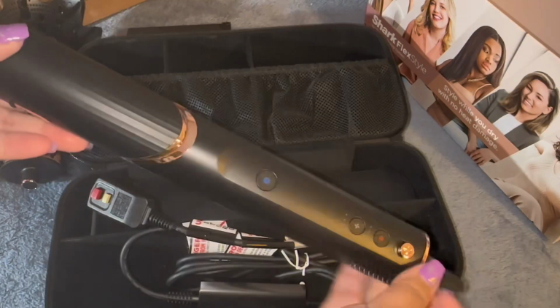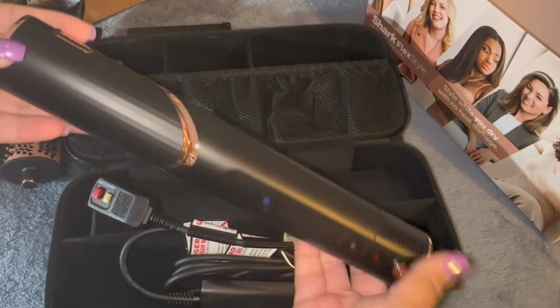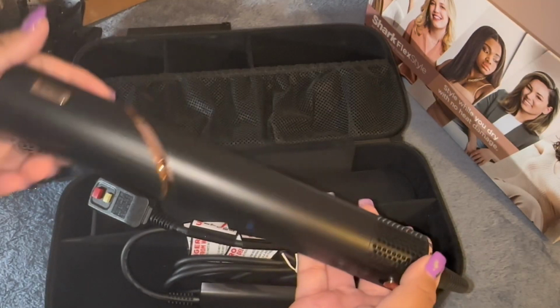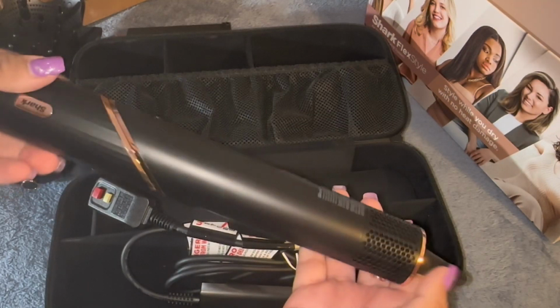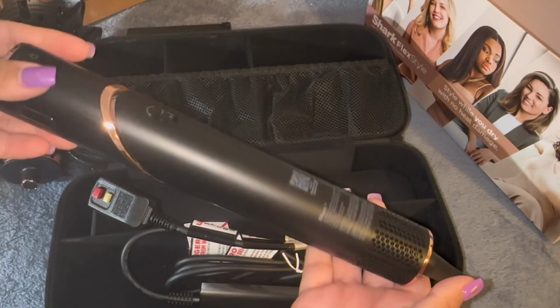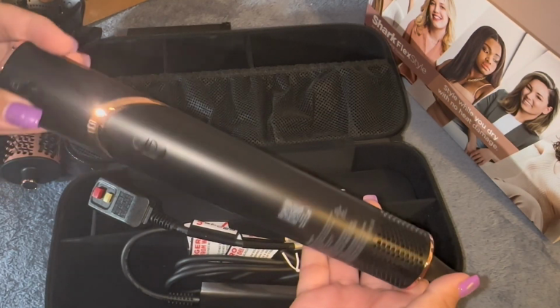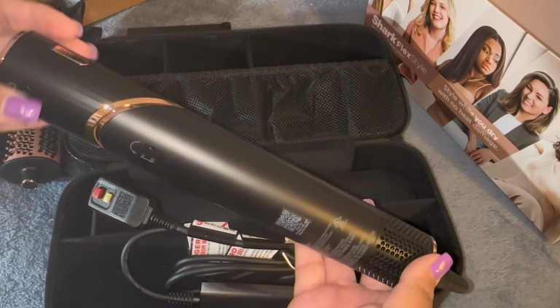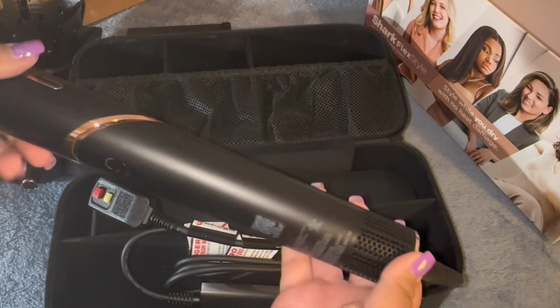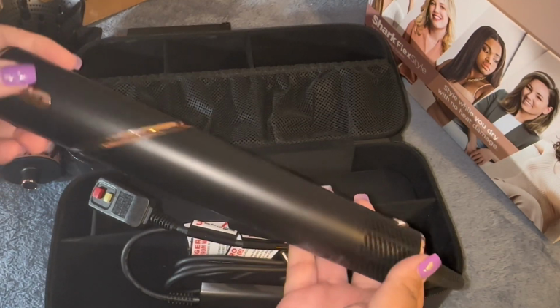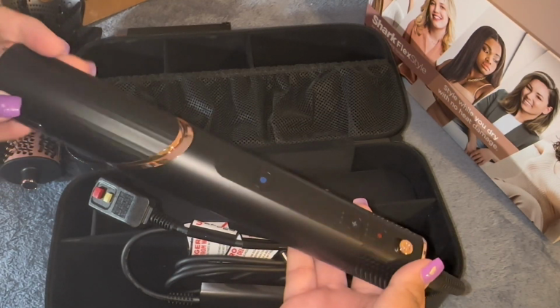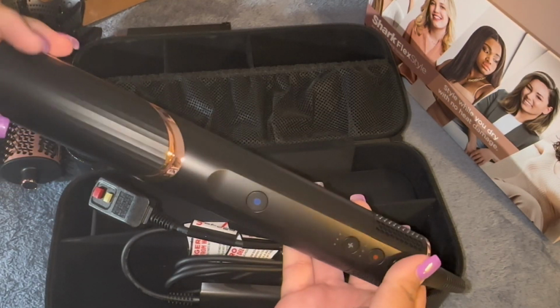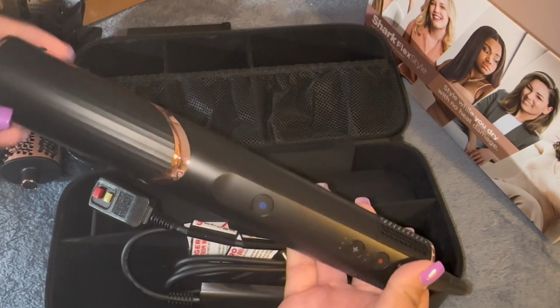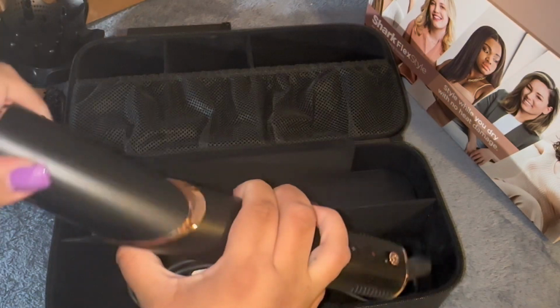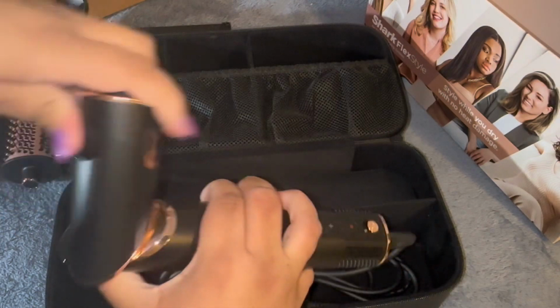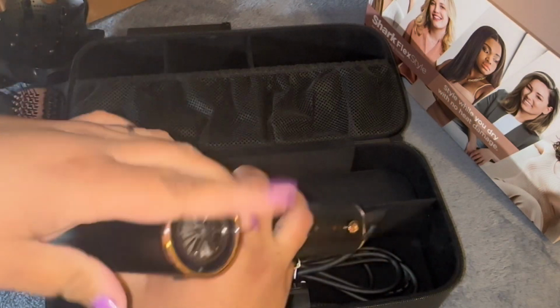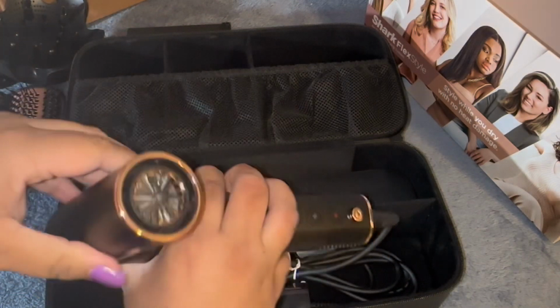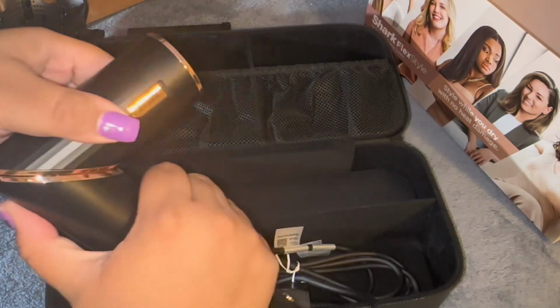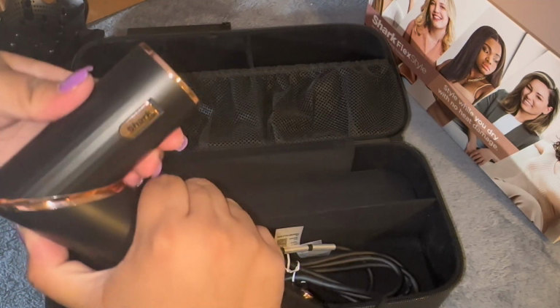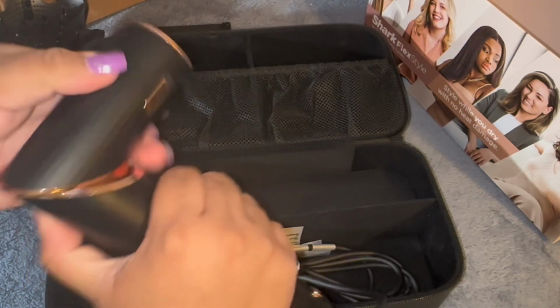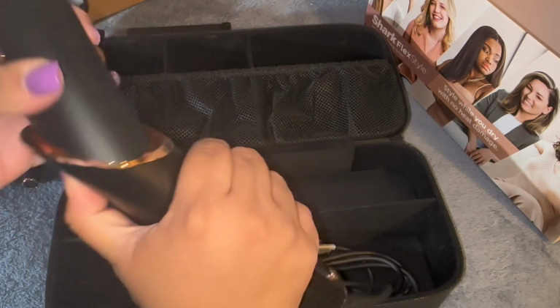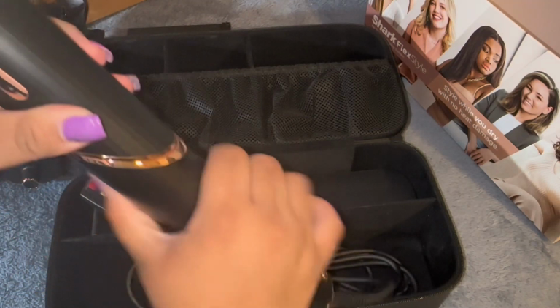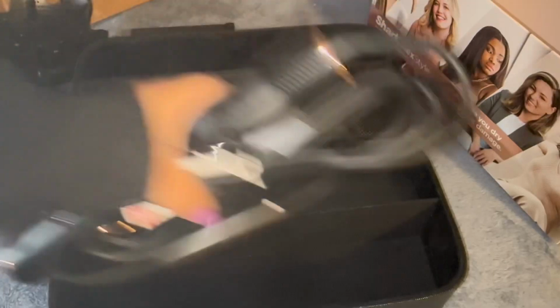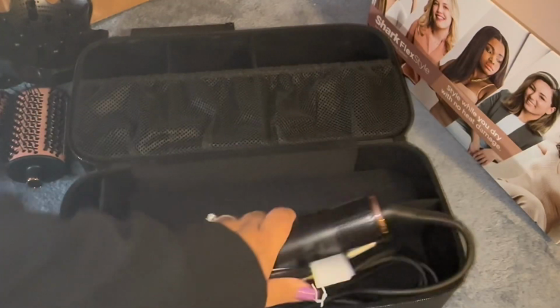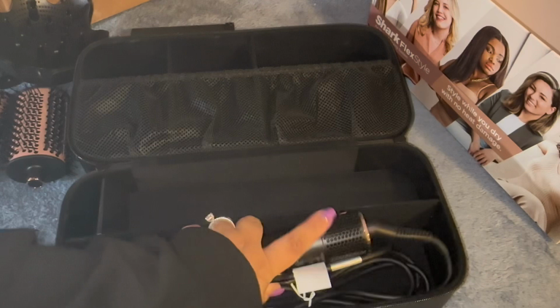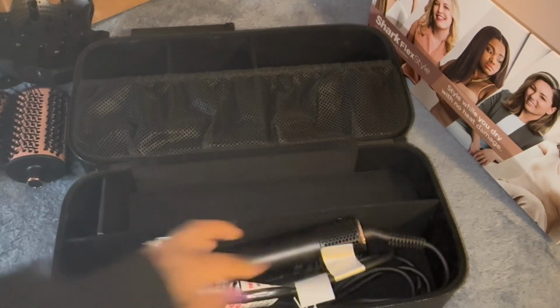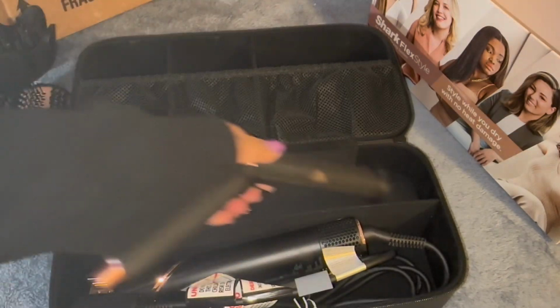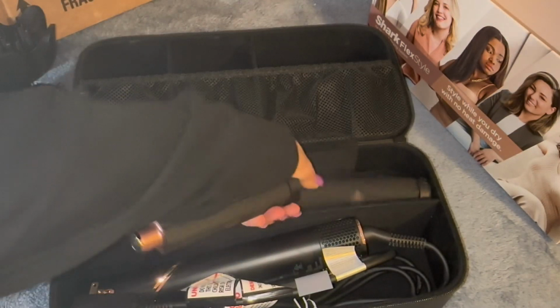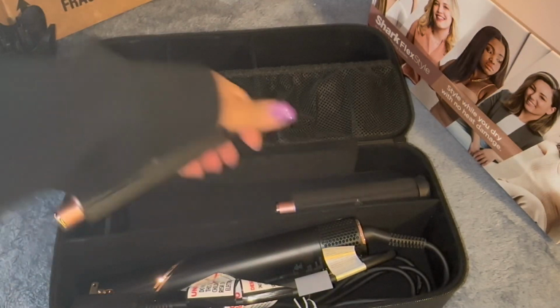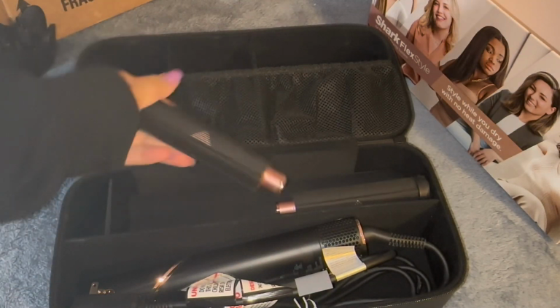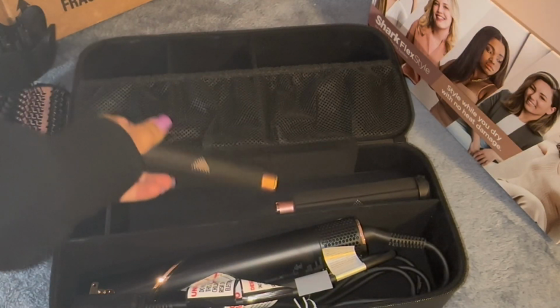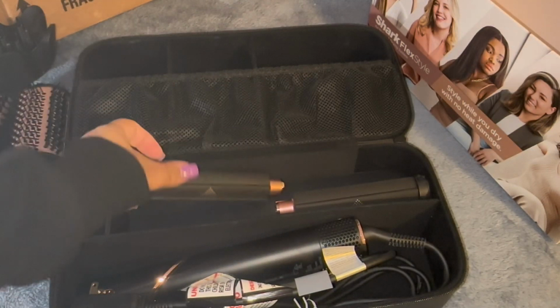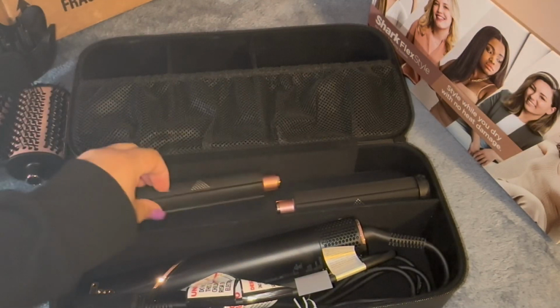And here is the actual hair dryer. It has a little notch that you push down and you can turn it into a blow dryer. Once you don't want it as a blow dryer anymore, you can turn it back into the wand.